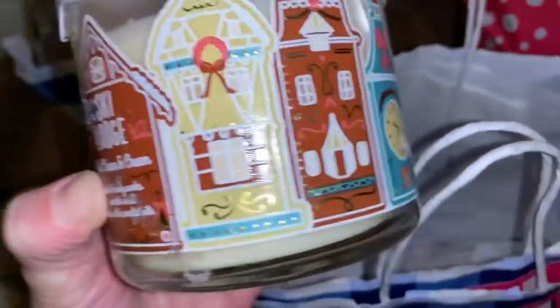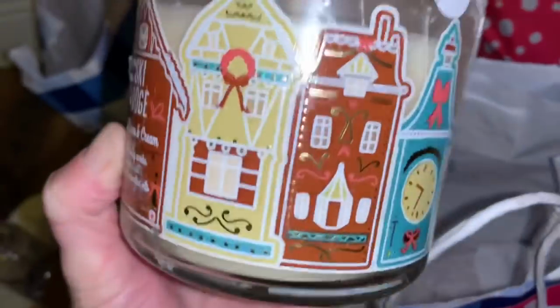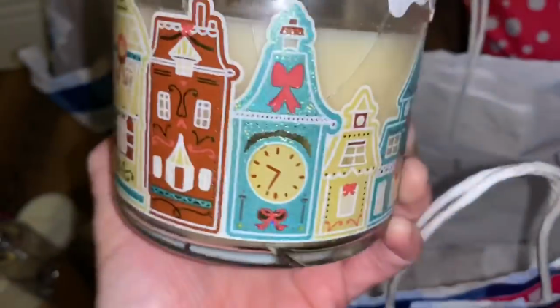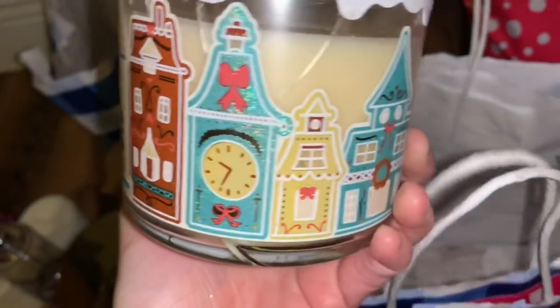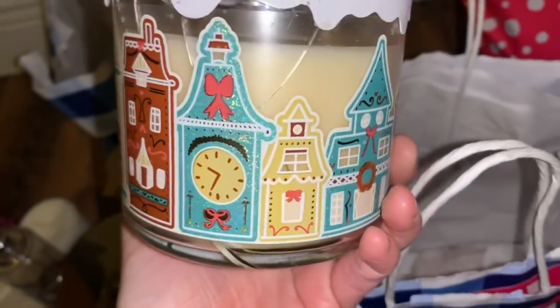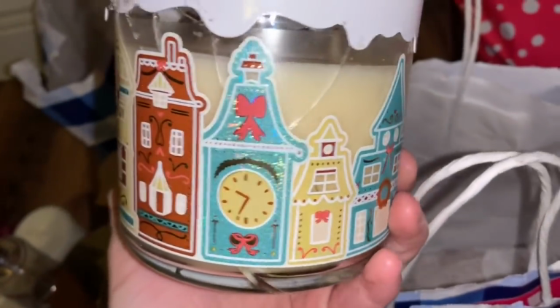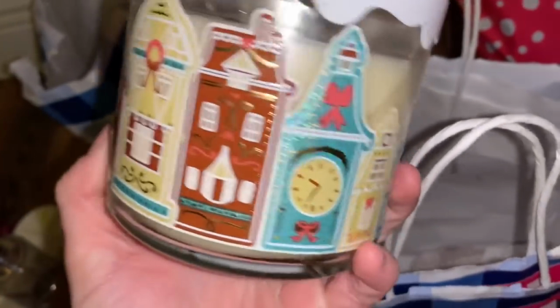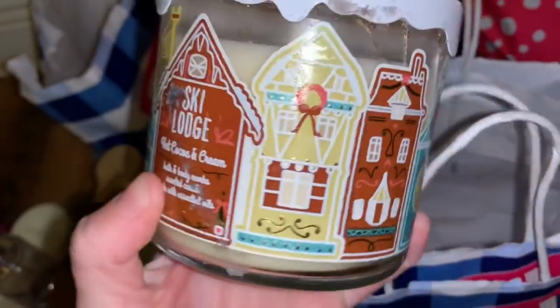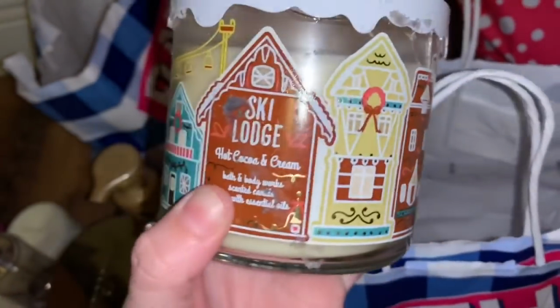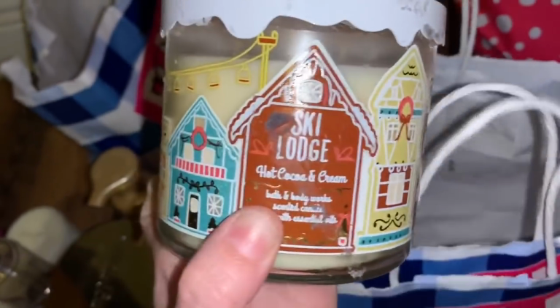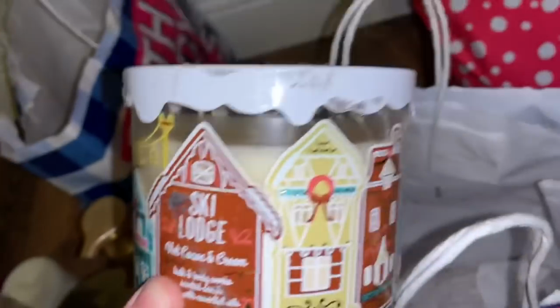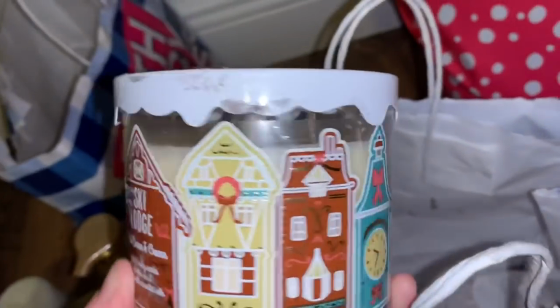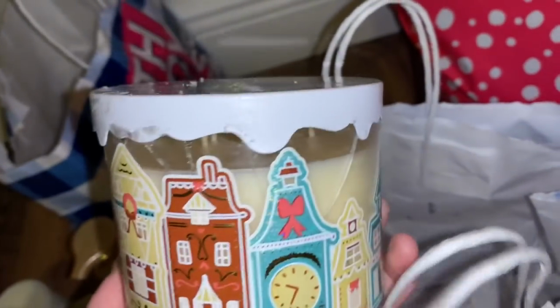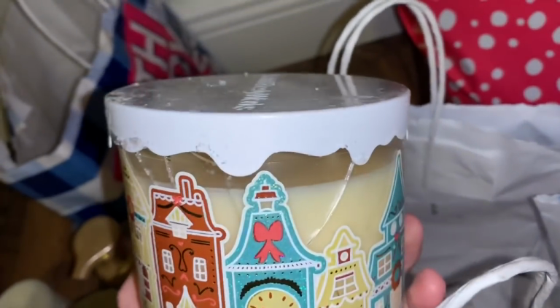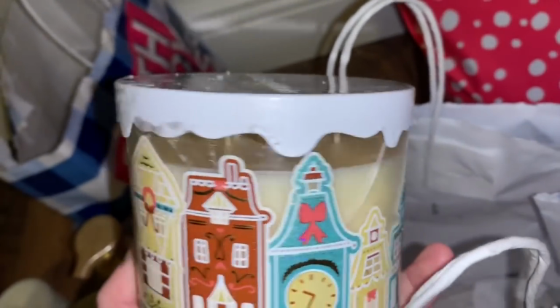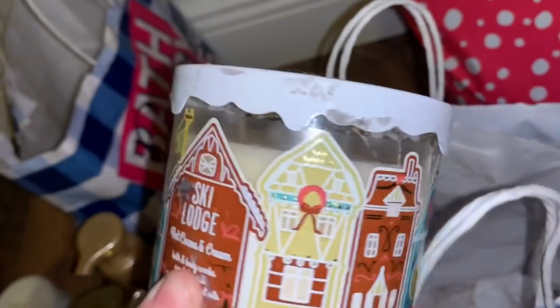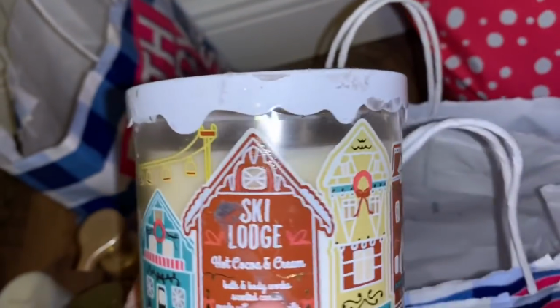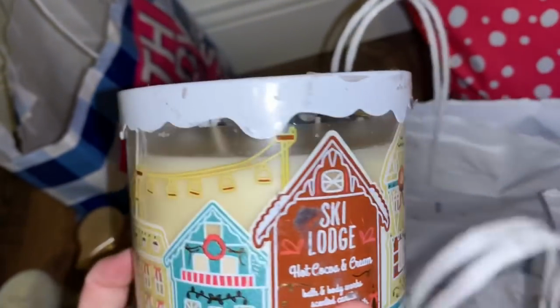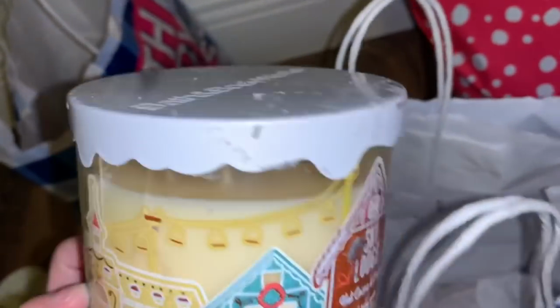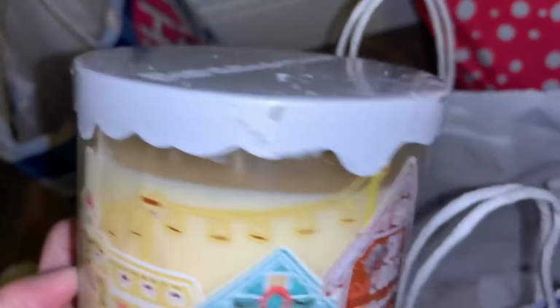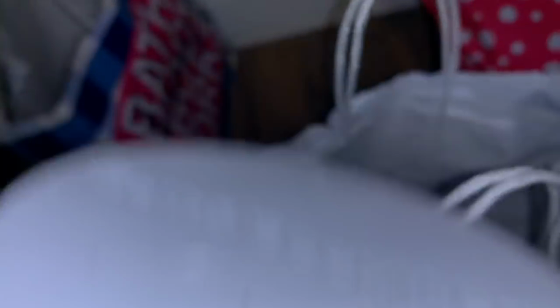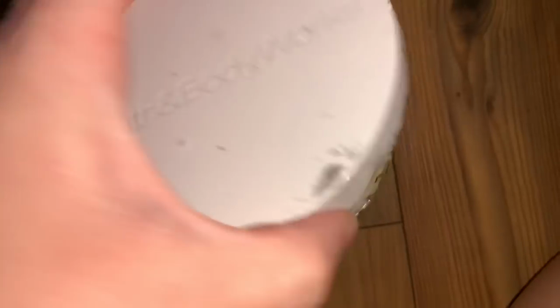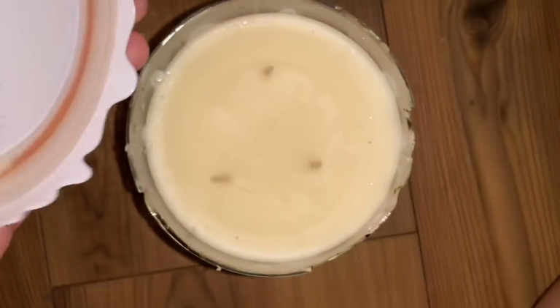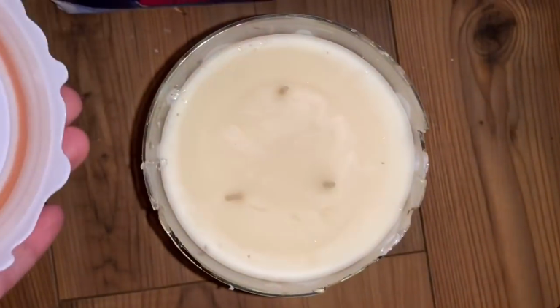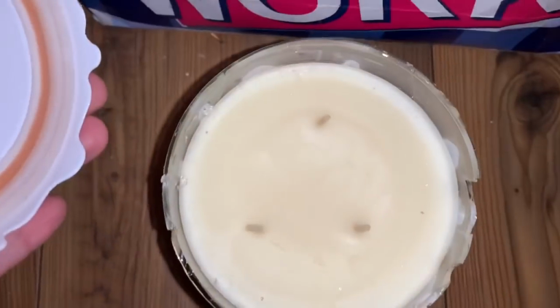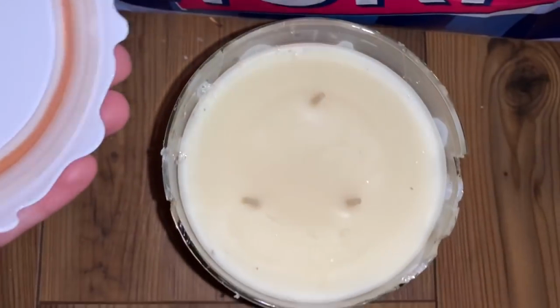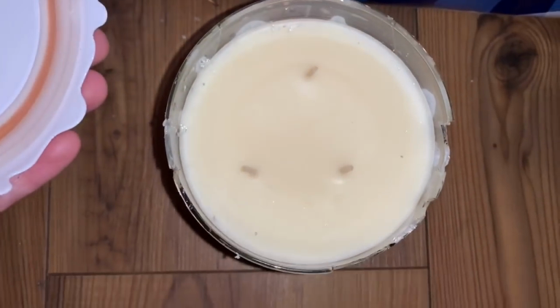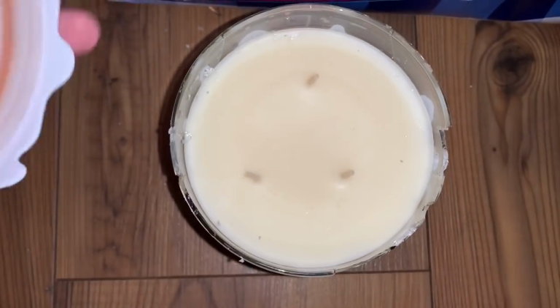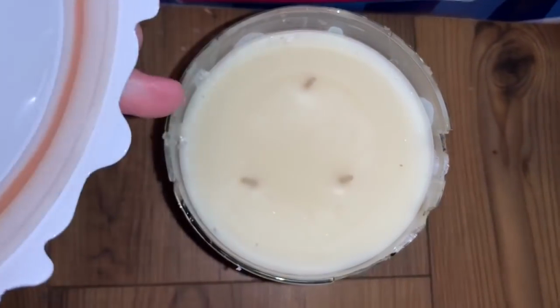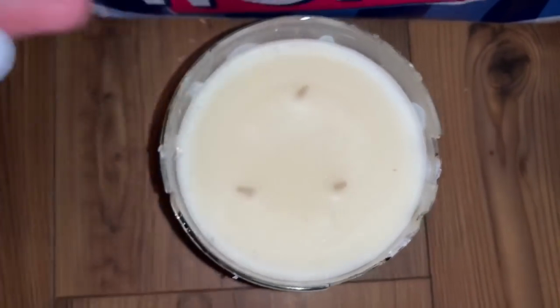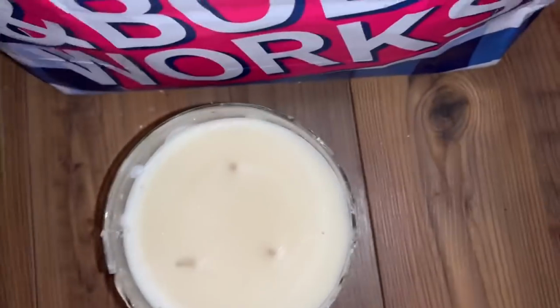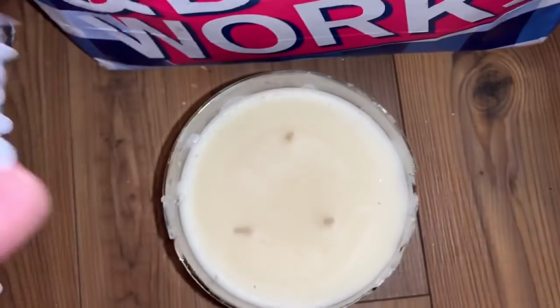This one is from the Holiday Collection — it's the Ski Lodge Hot Cocoa and Cream. The packaging is so cute. I'm so upset it's broke. I would have loved to have this jar. And look at the lid — it's like snow dripping. It's so cute. So this one was just broken; otherwise the candle itself is perfect.